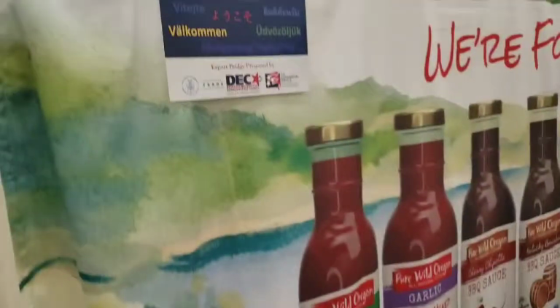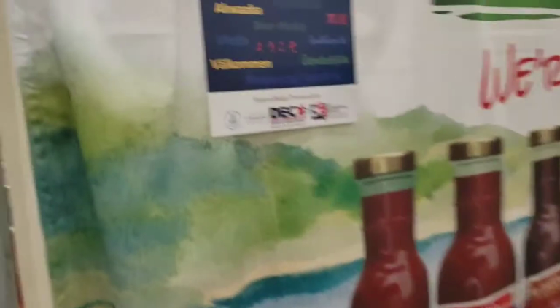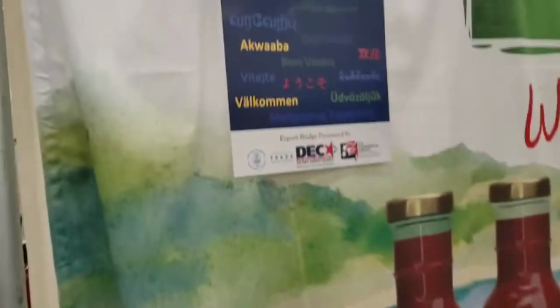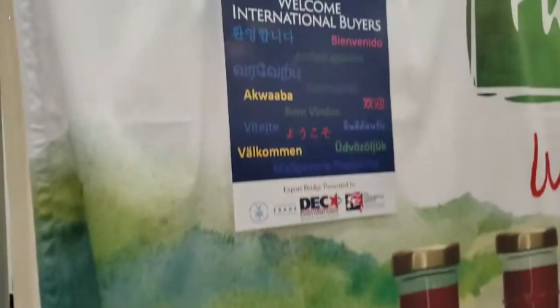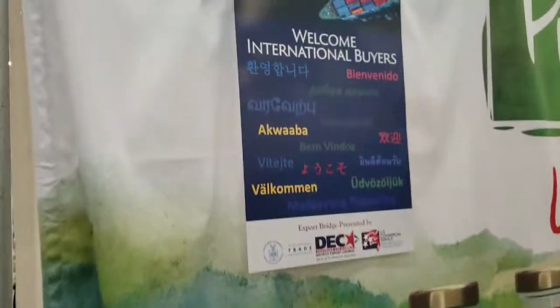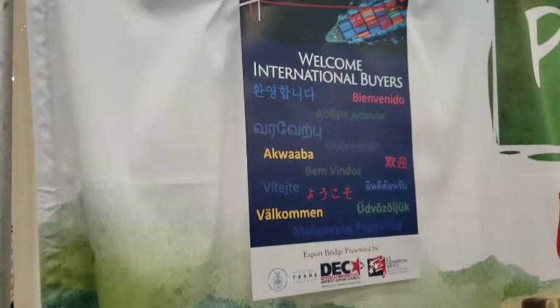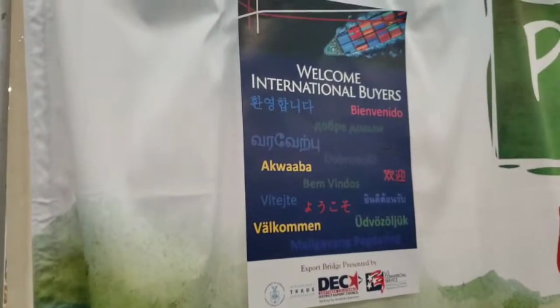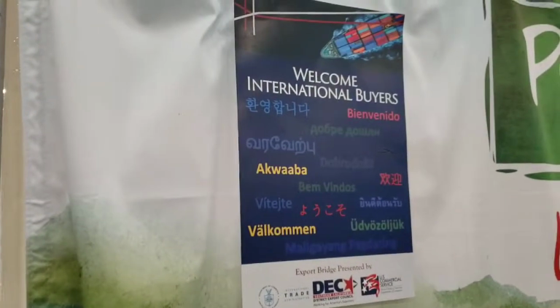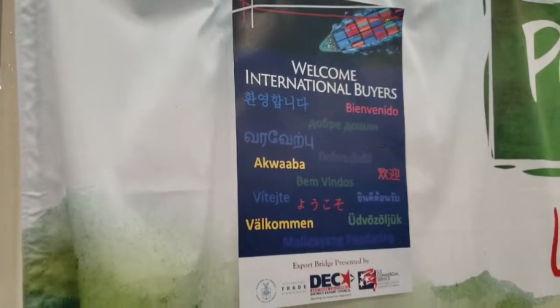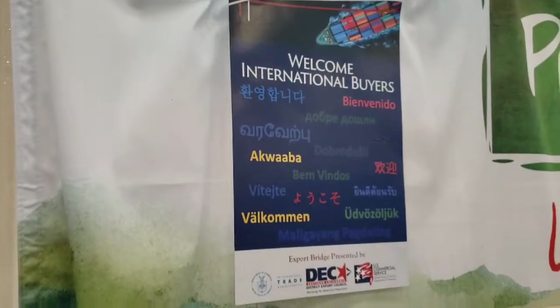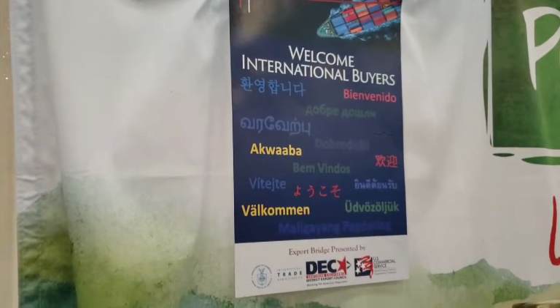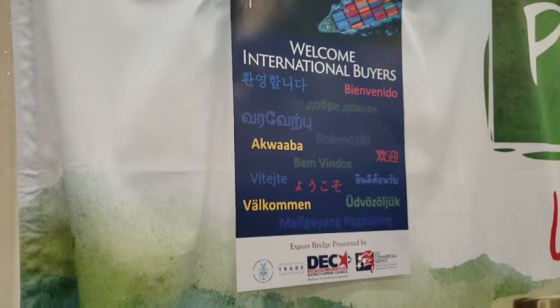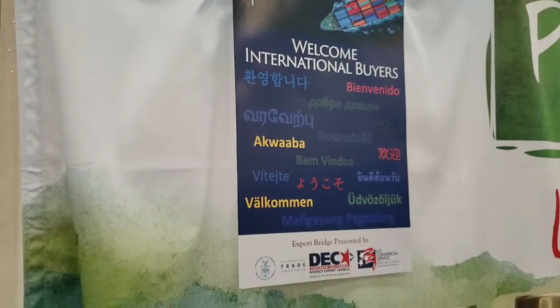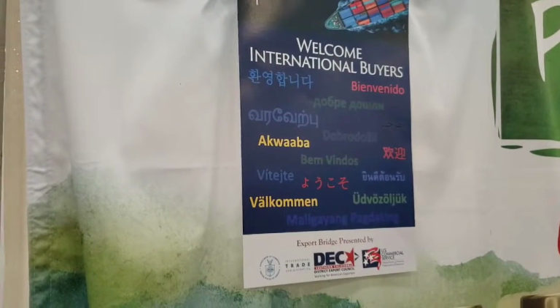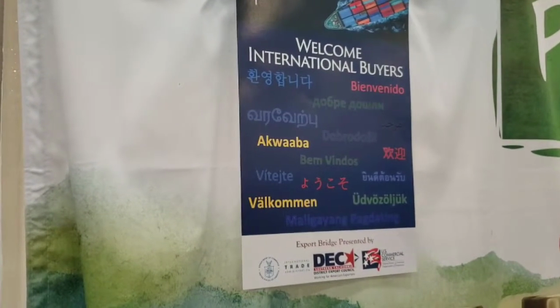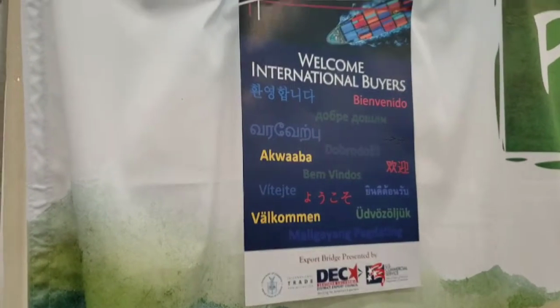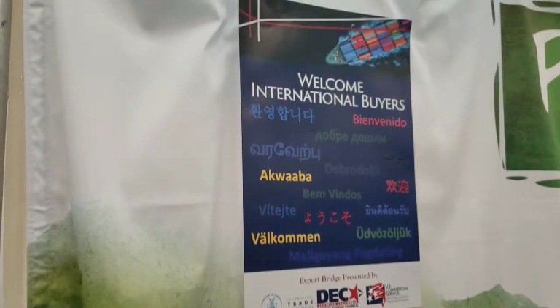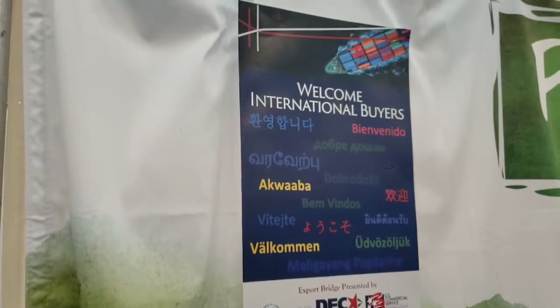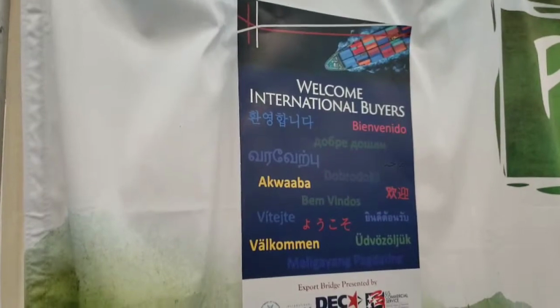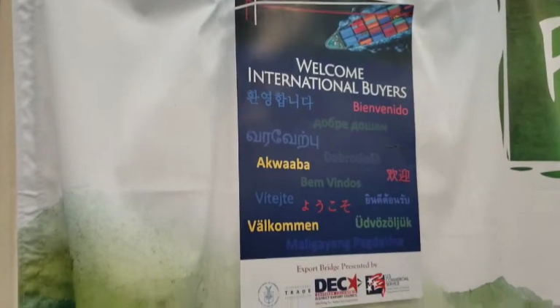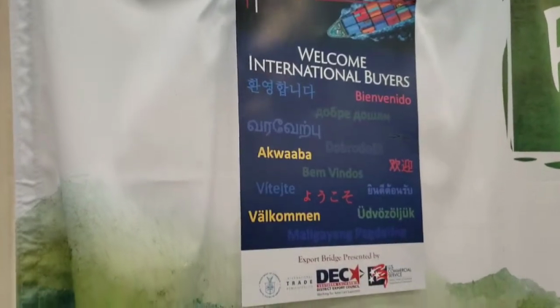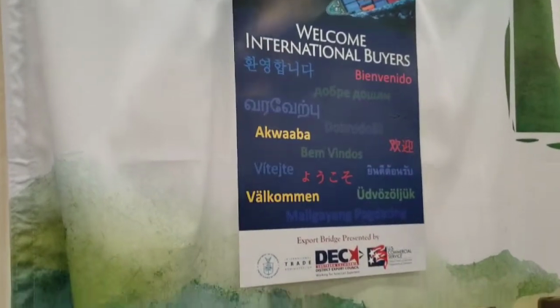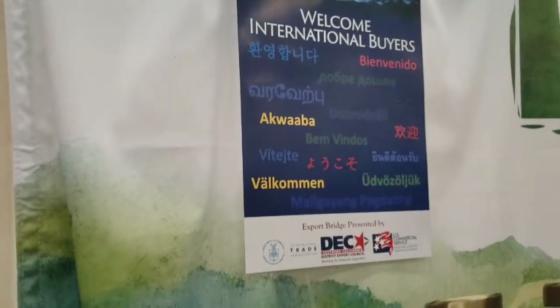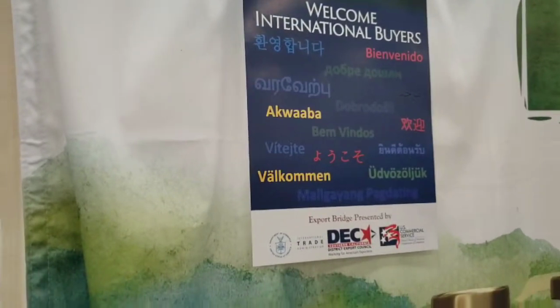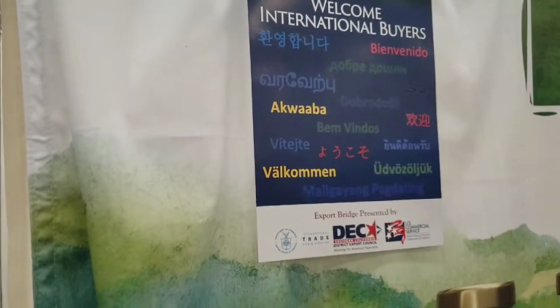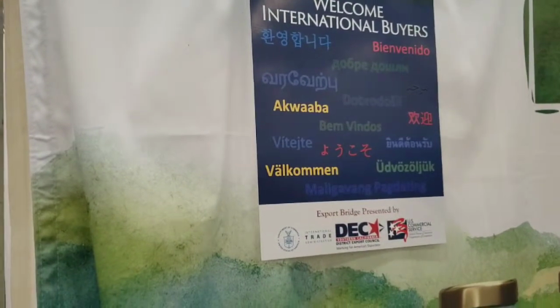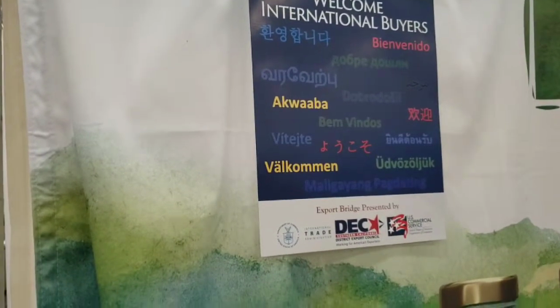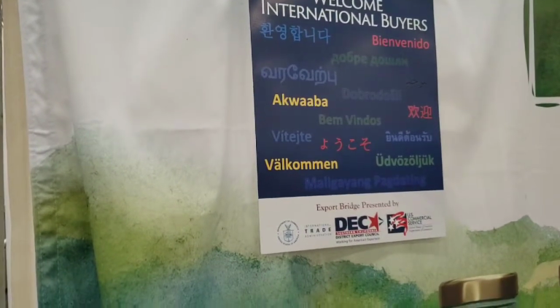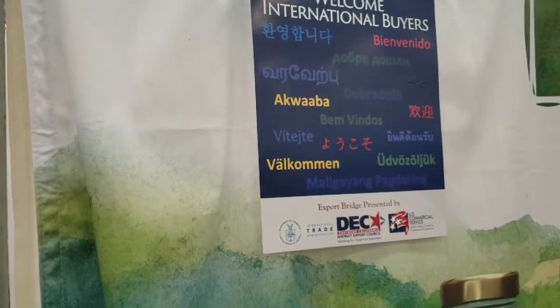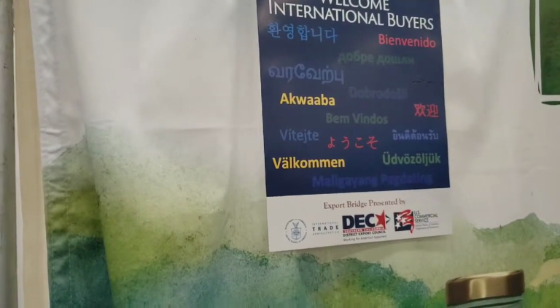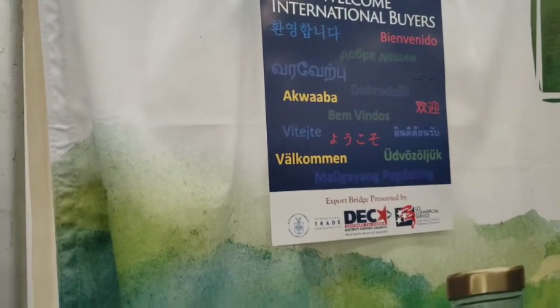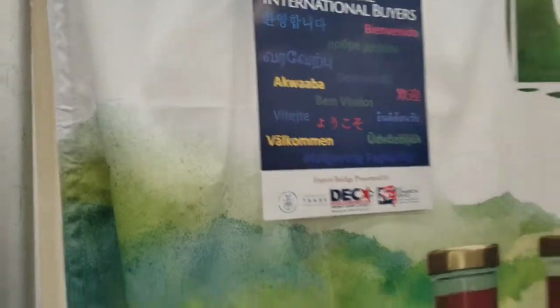Here is a nice poster that we got from the U.S. Department of Commerce, International Trade Administration.